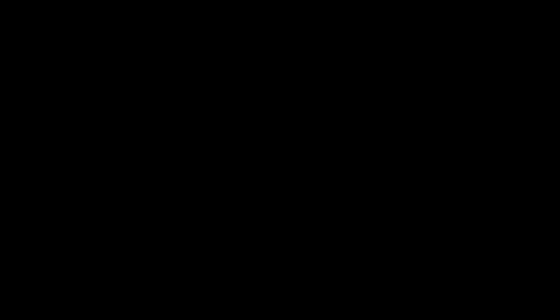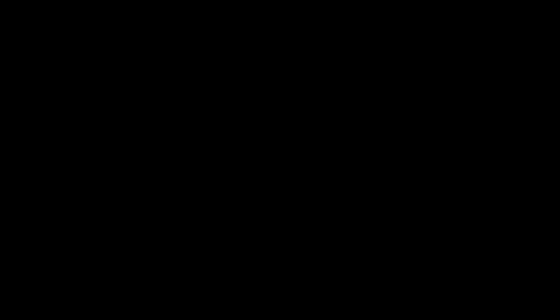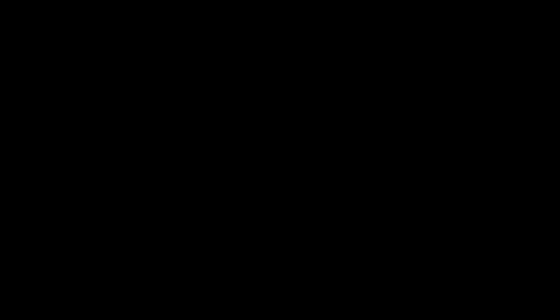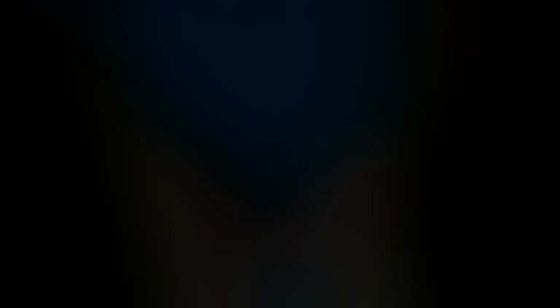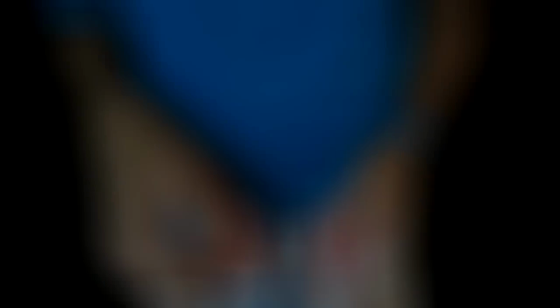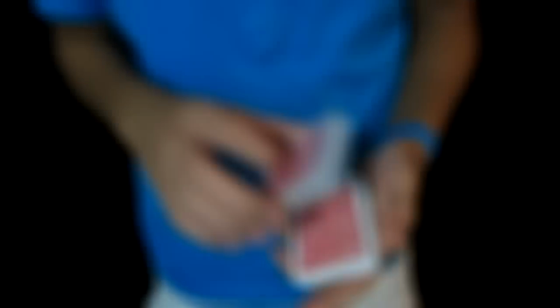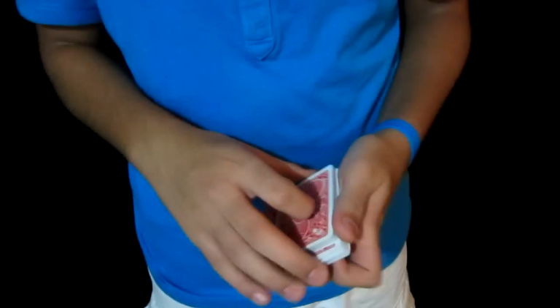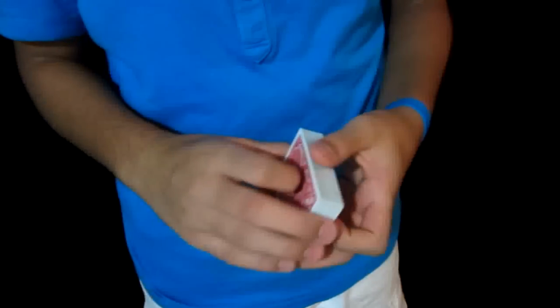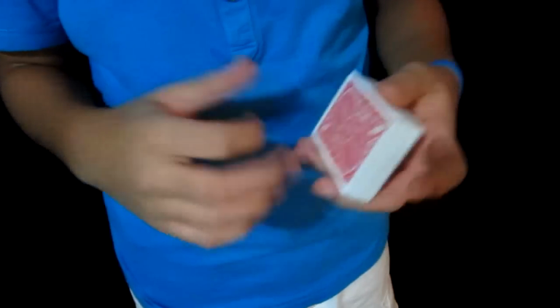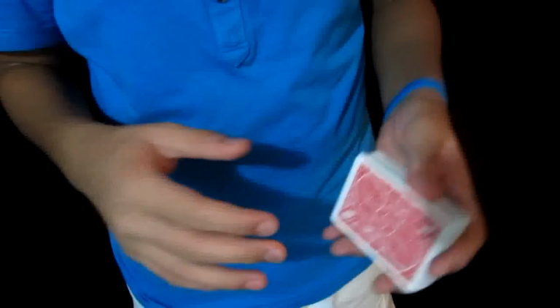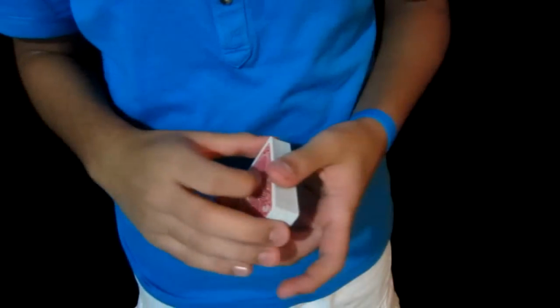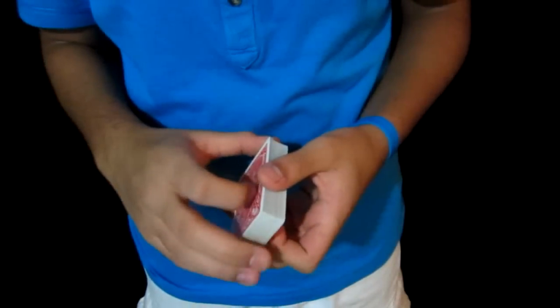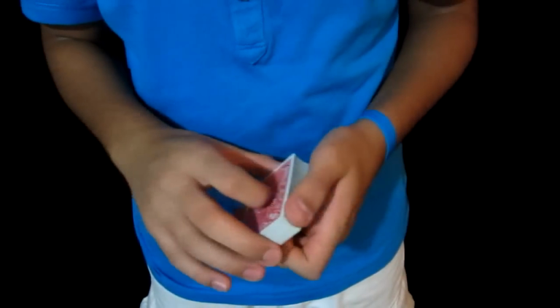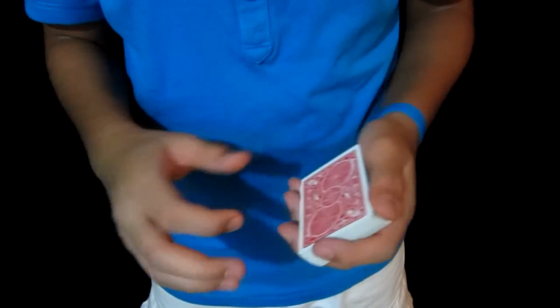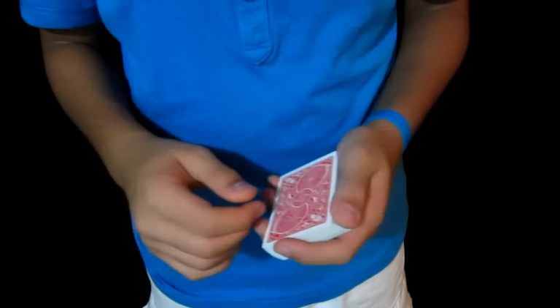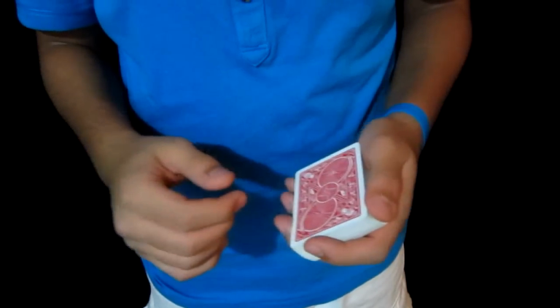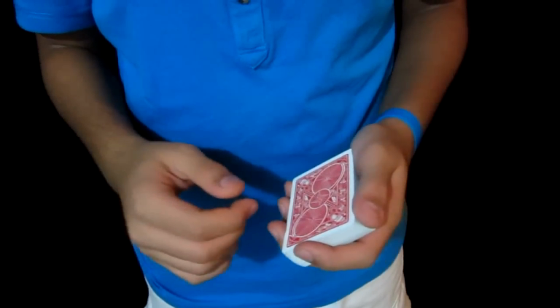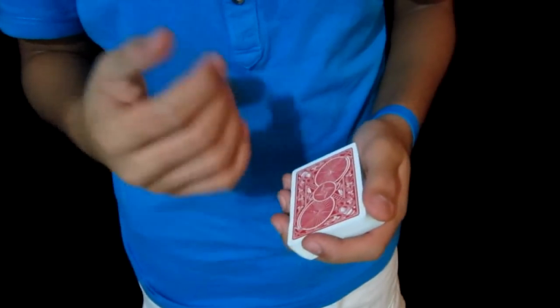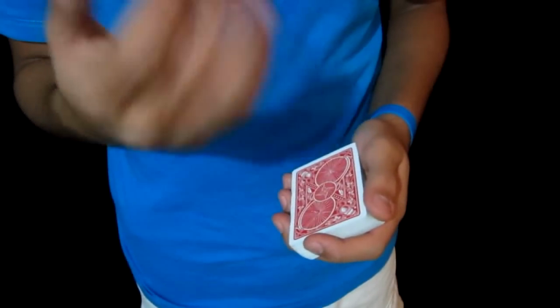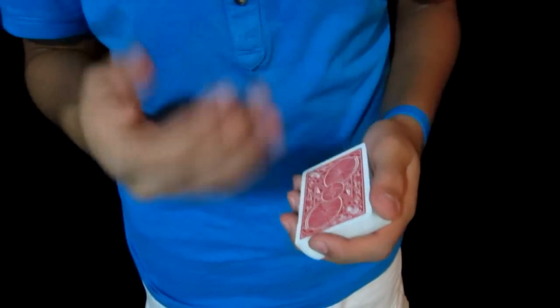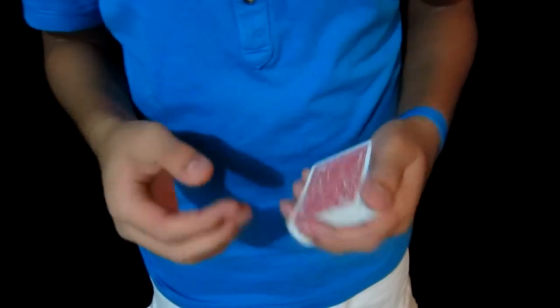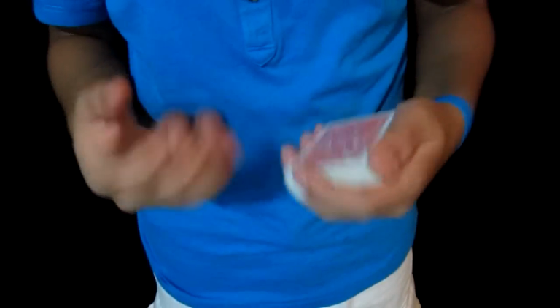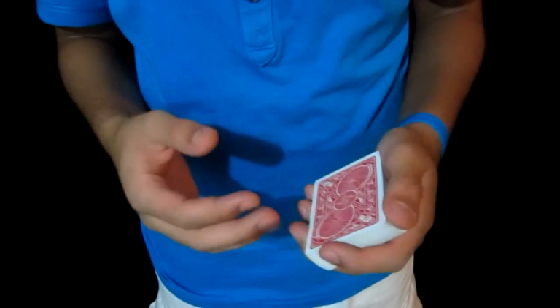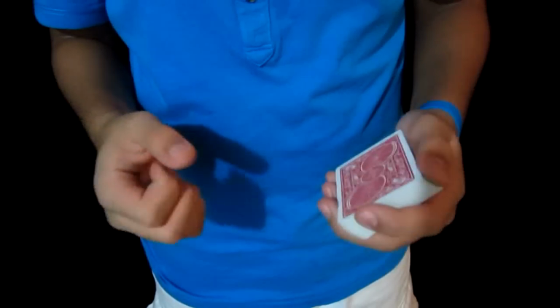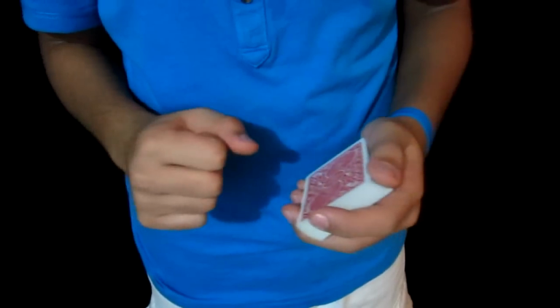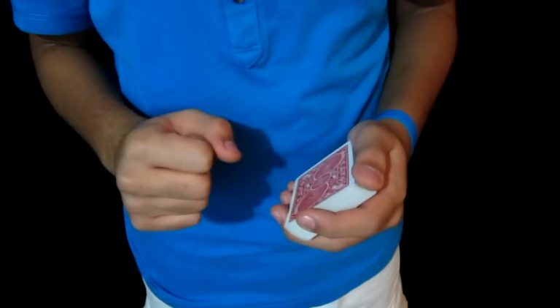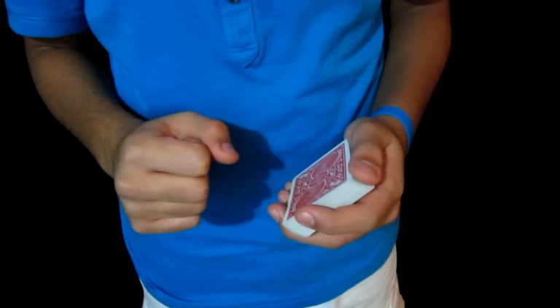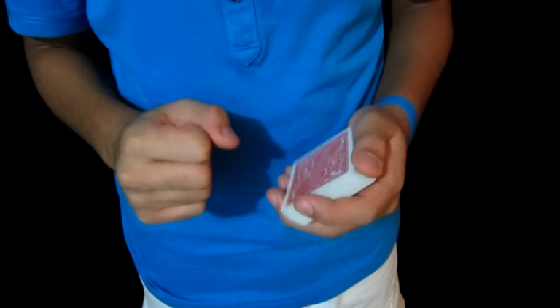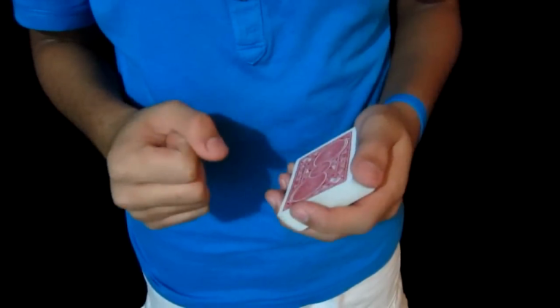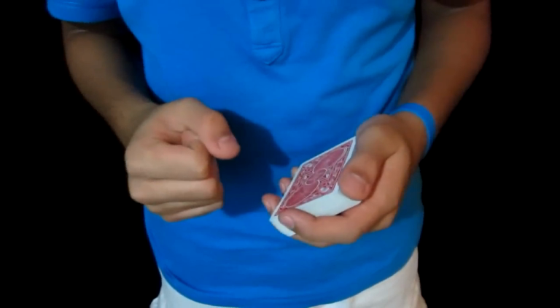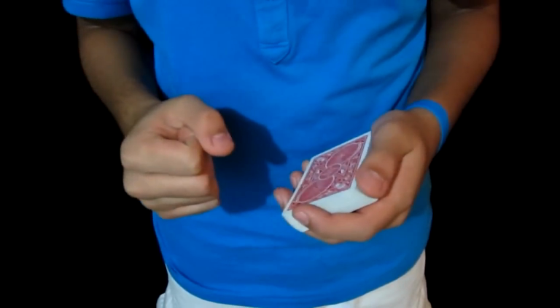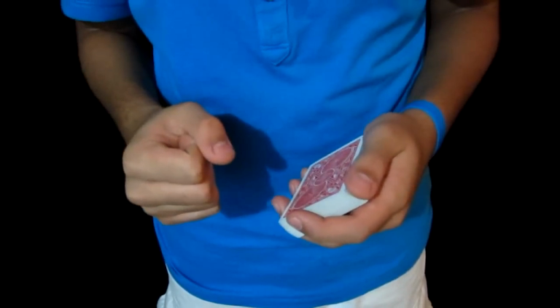Hey guys, Hiro and Magic Decks over here with another great tutorial. Today's tutorial is going to be on a very cool convincing card control. It looks something like this.